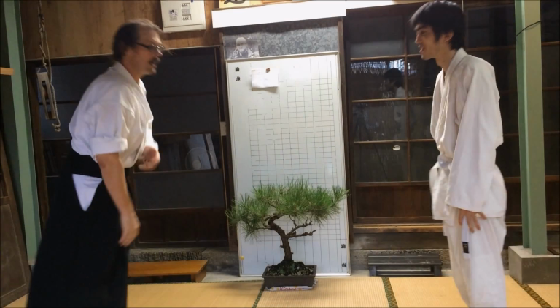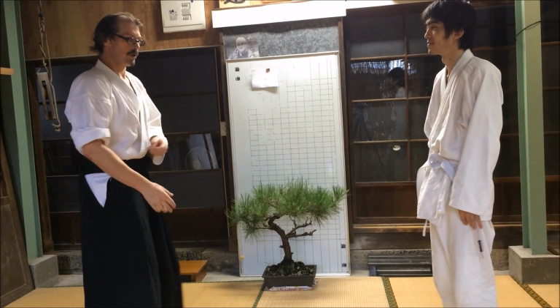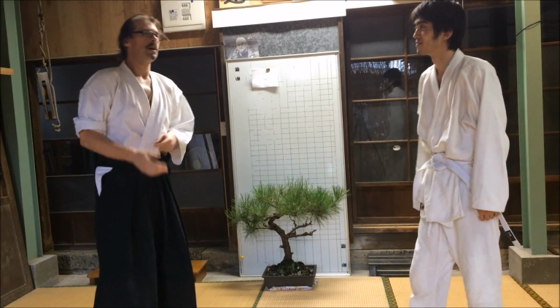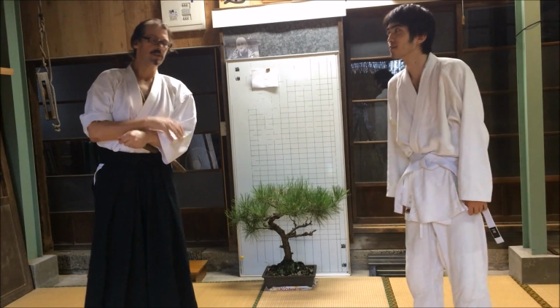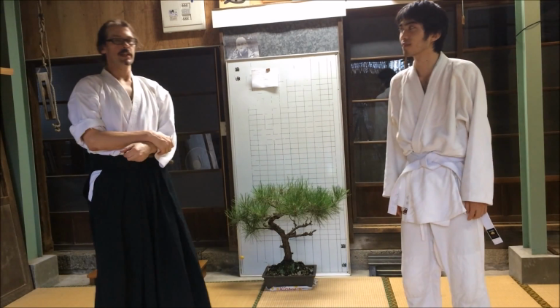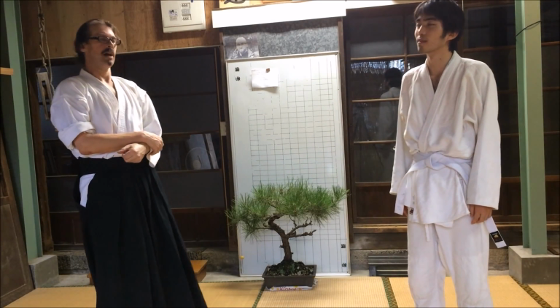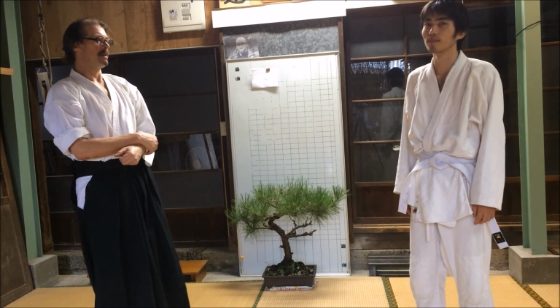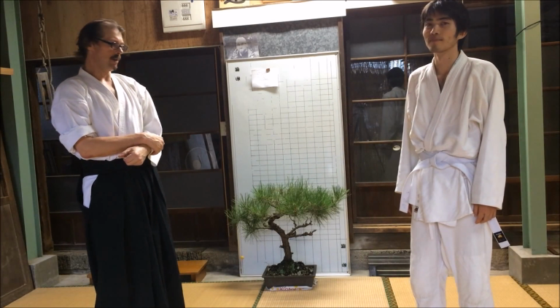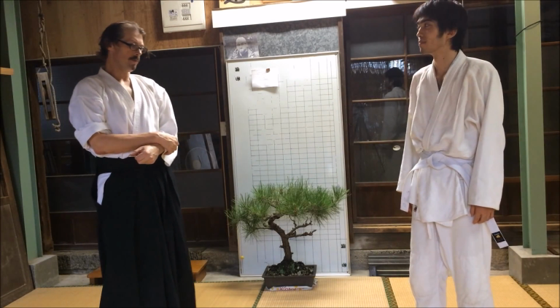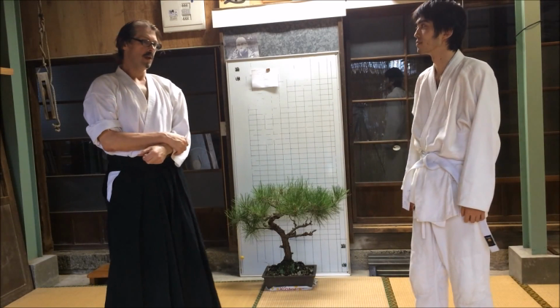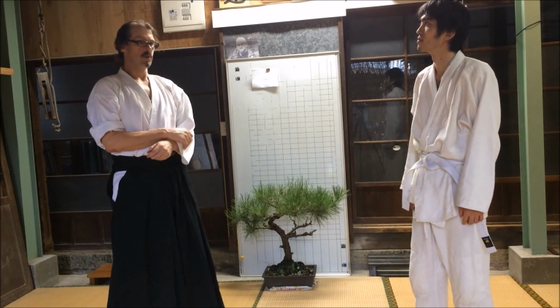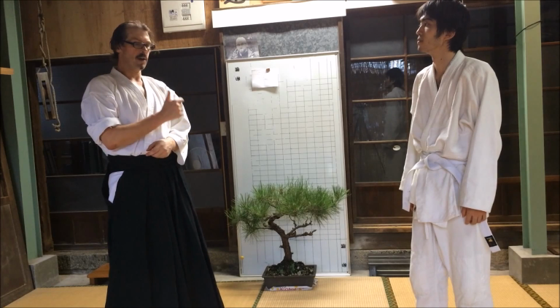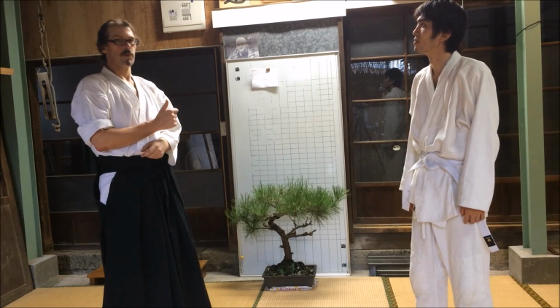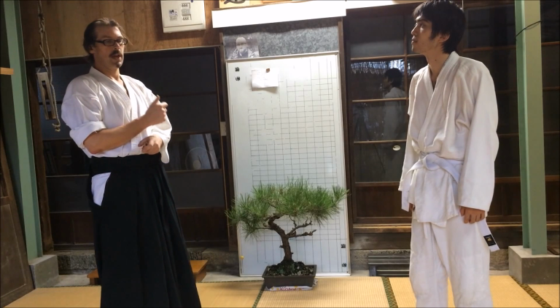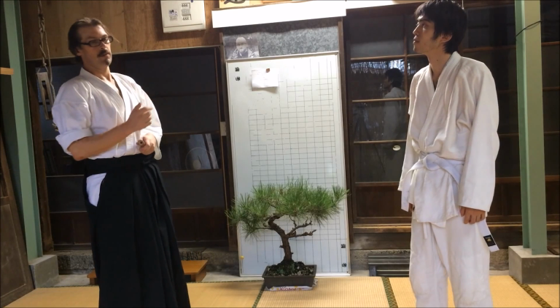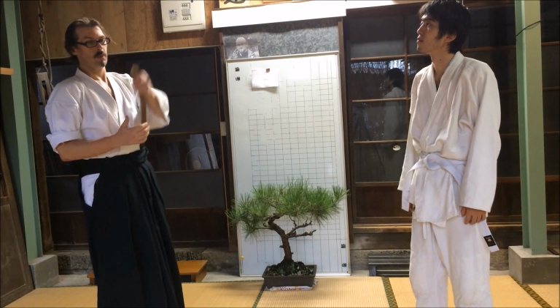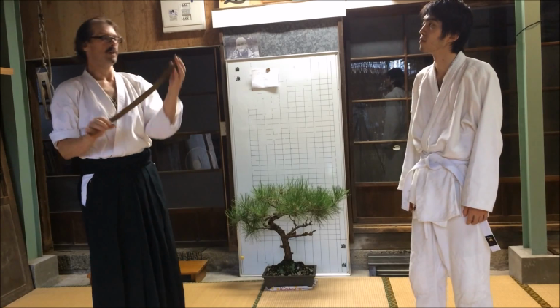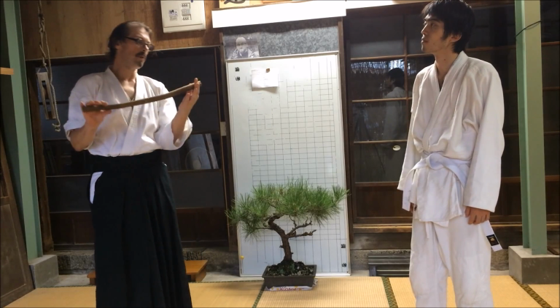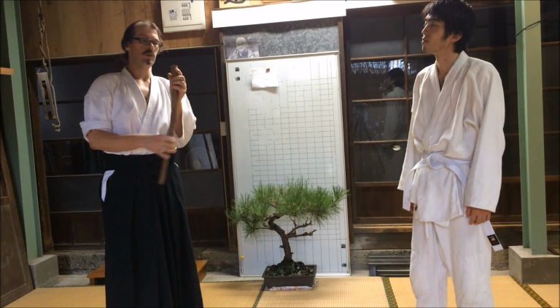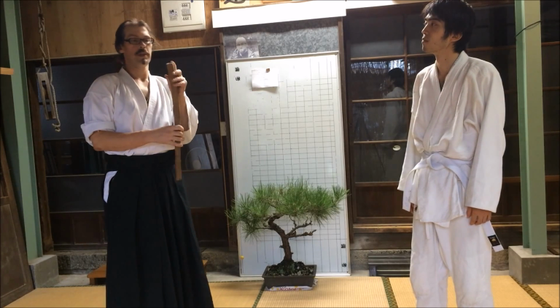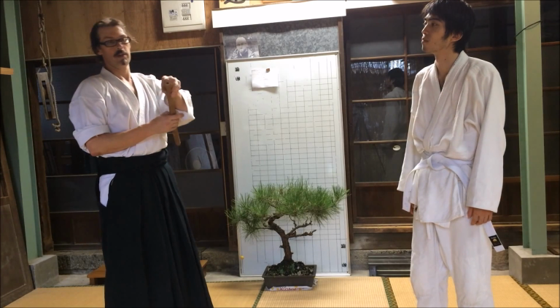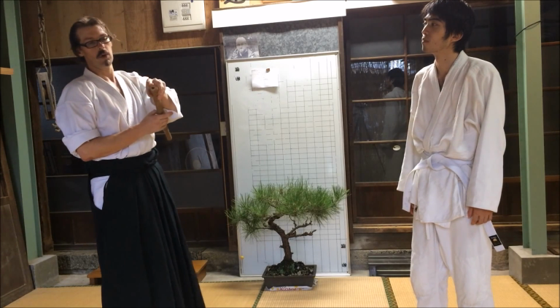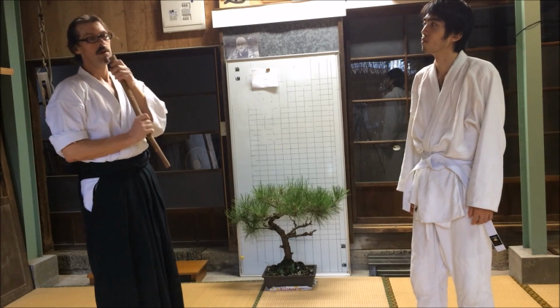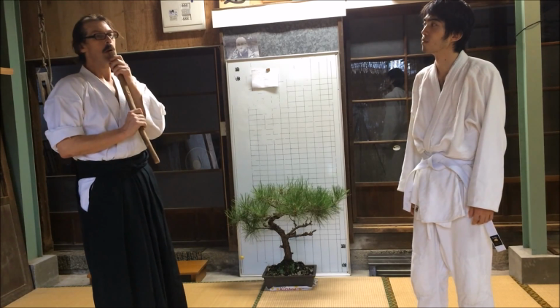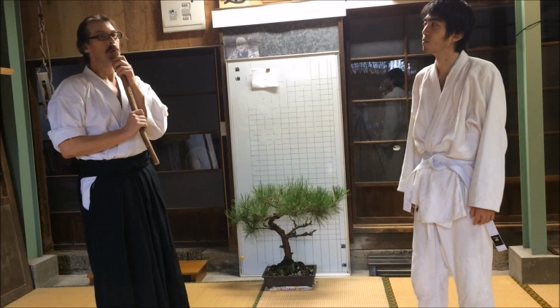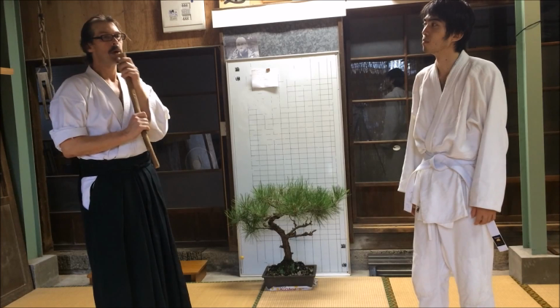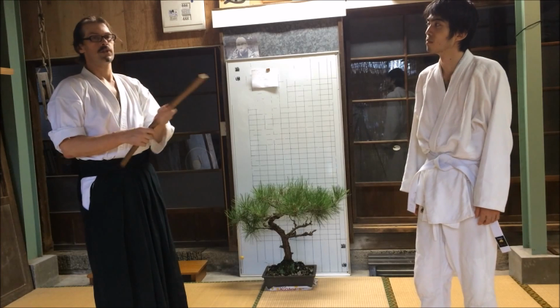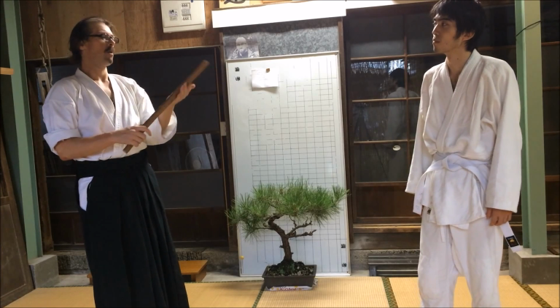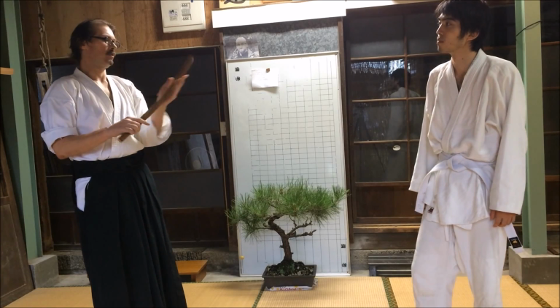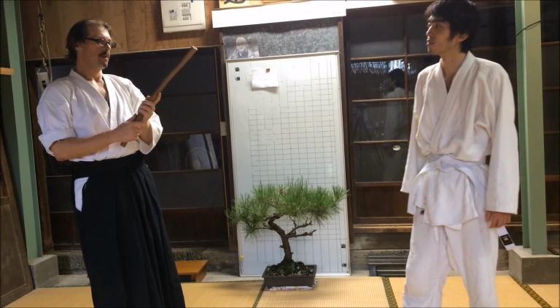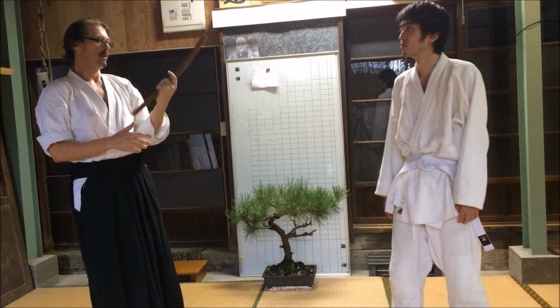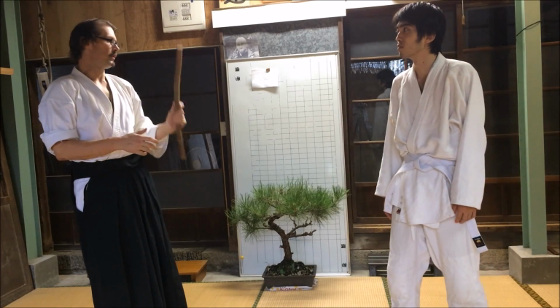I'm going to show seven techniques from Asayama Ichidenryu, and I'm going to do them unarmed first and then with what's called a fuibo, so-called because of the hole, to show the crossover between weapons.